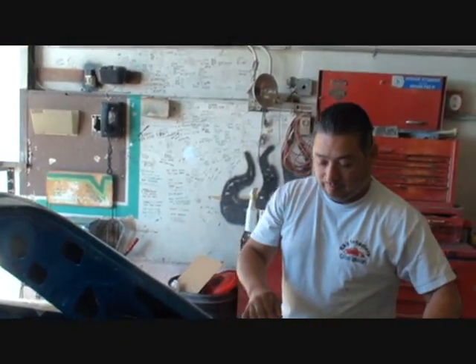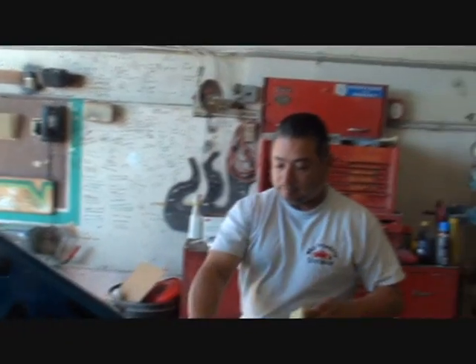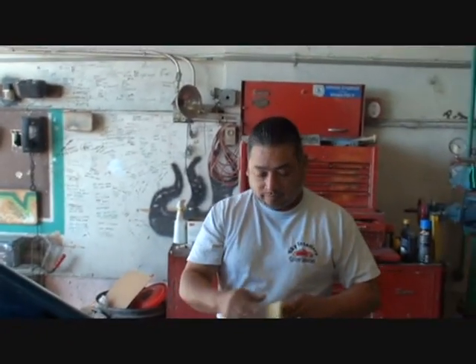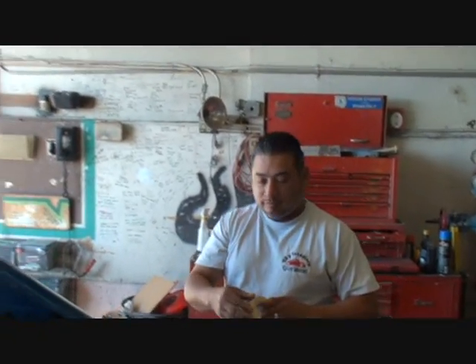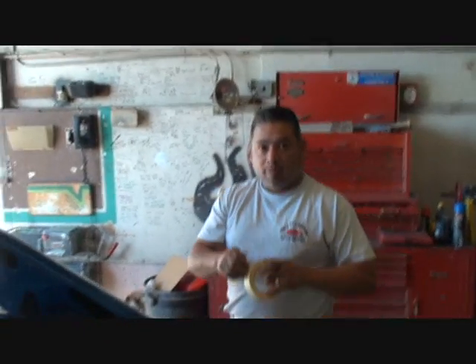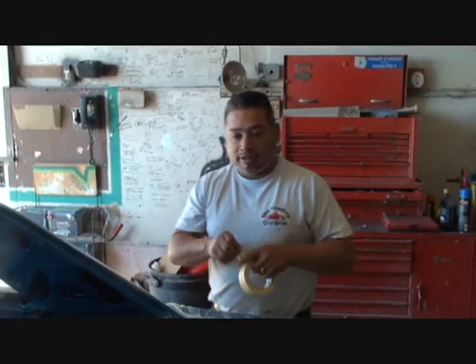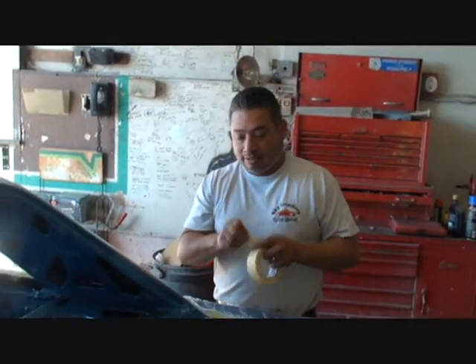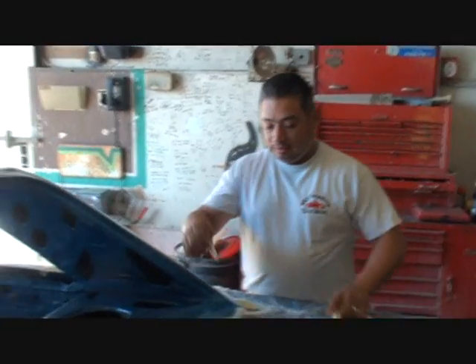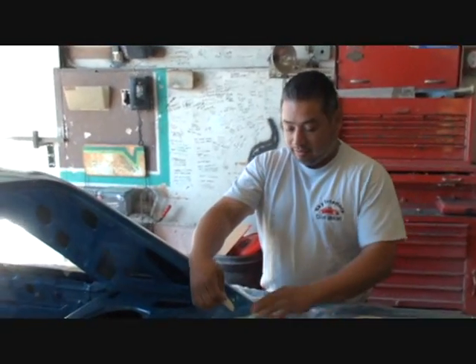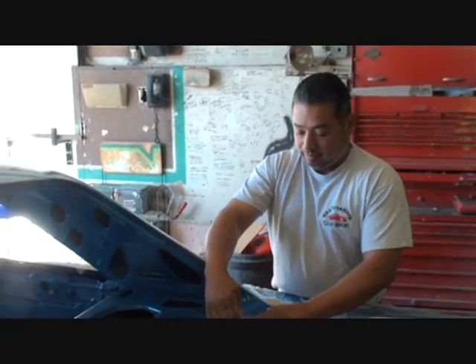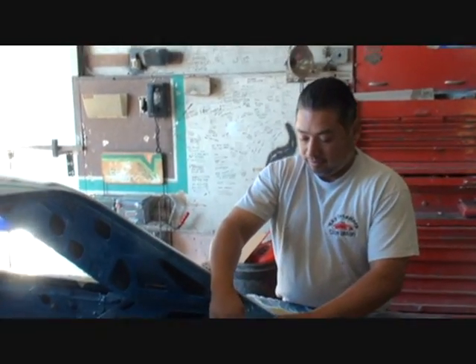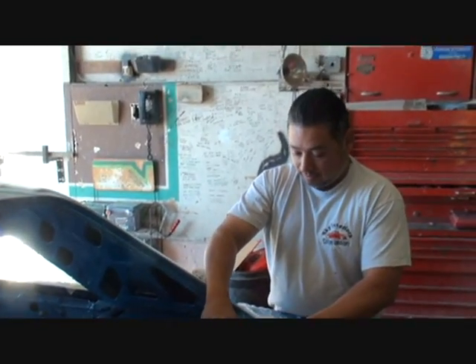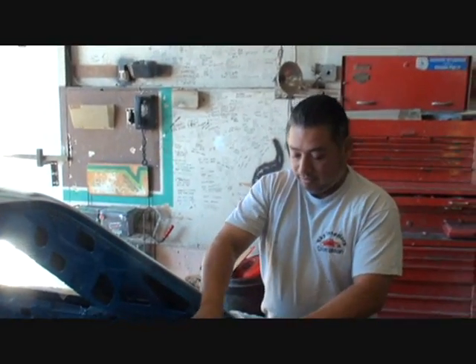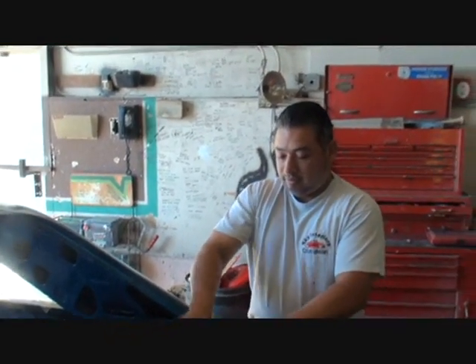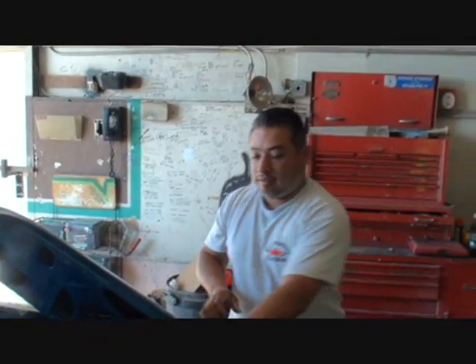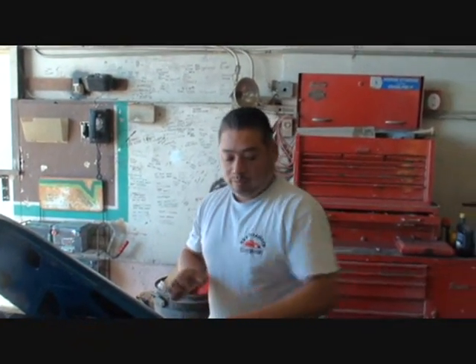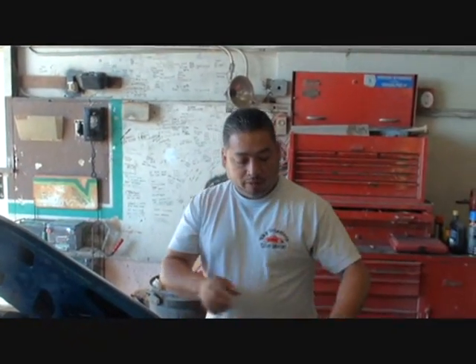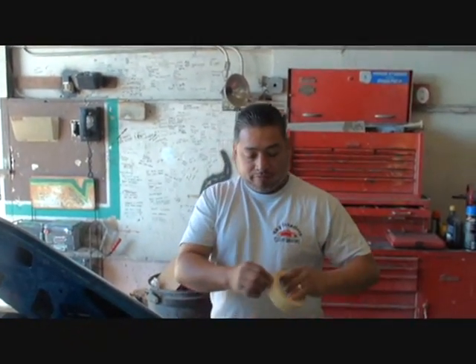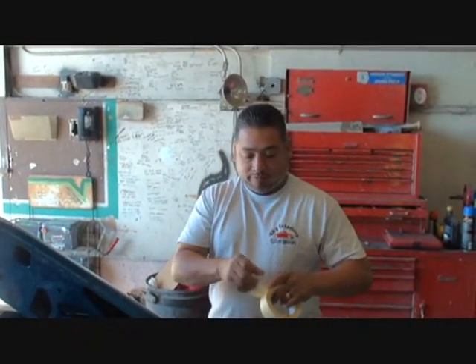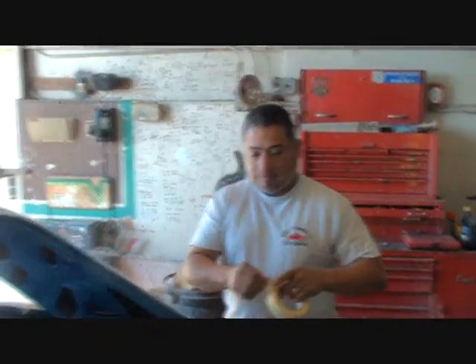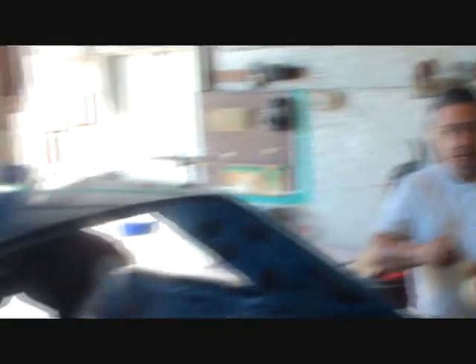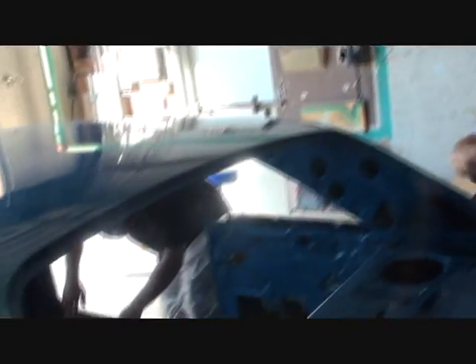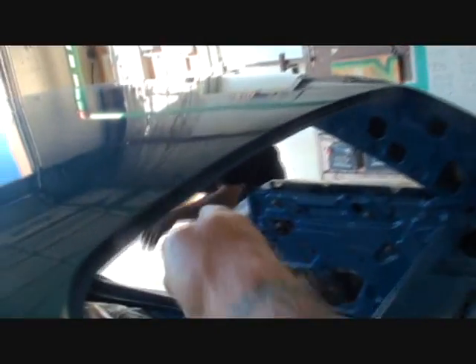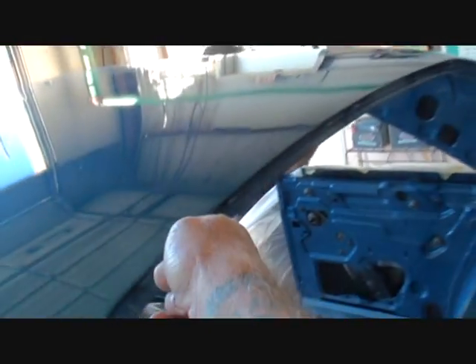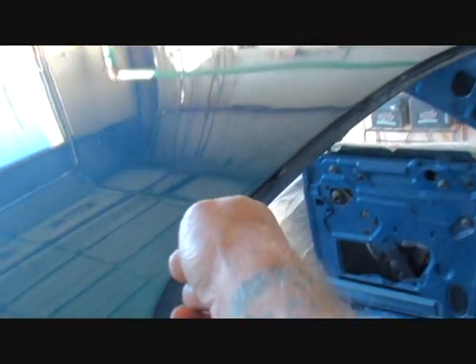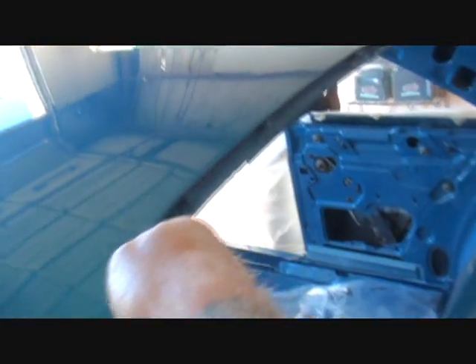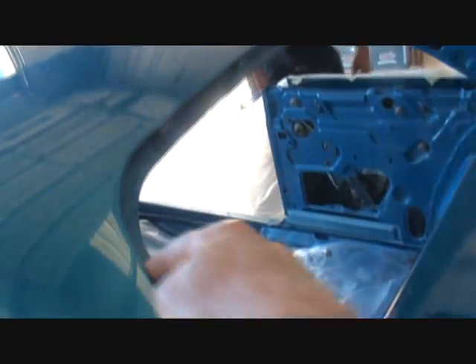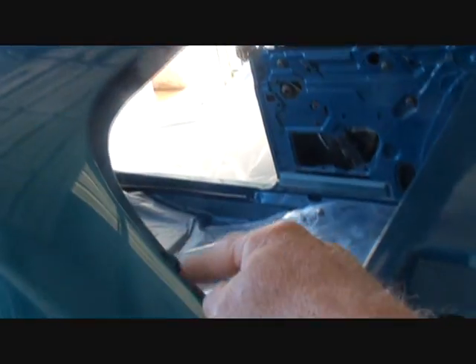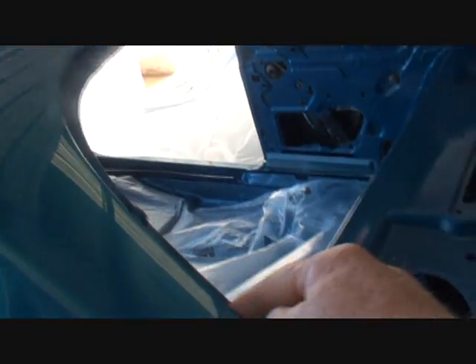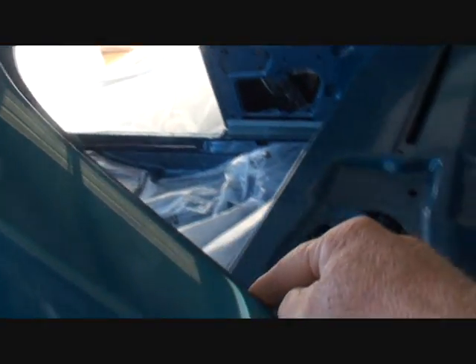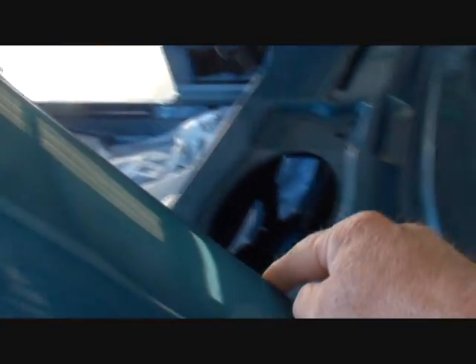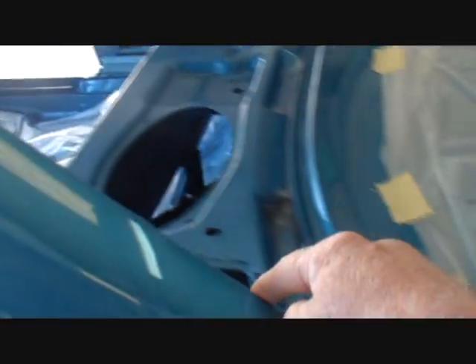Because that's actually what makes it stick. If you just do the top only it'll stick at first, but later down the line you'll get bubbles and it'll come off. Especially right around this edge where it wraps under the windshield and the chrome.